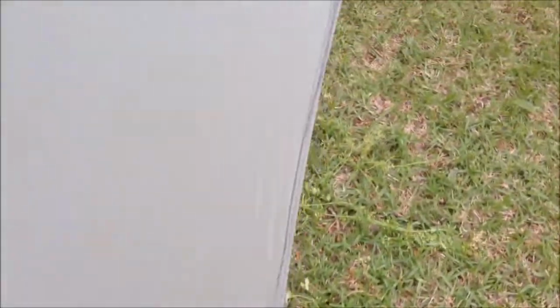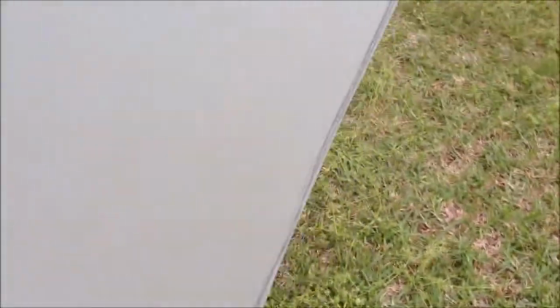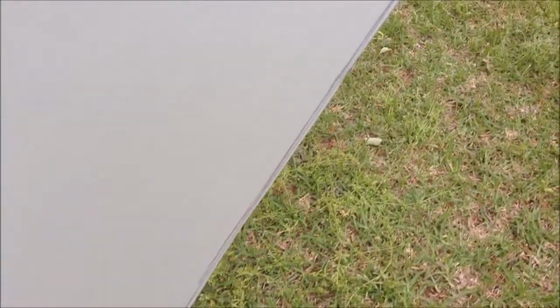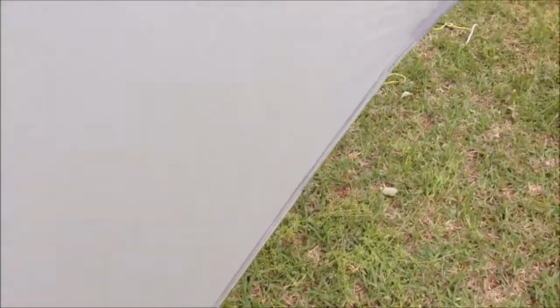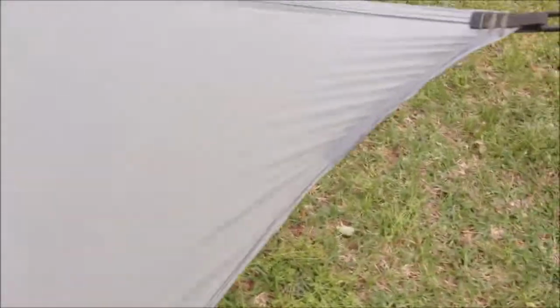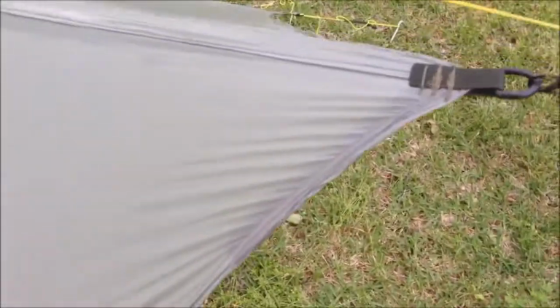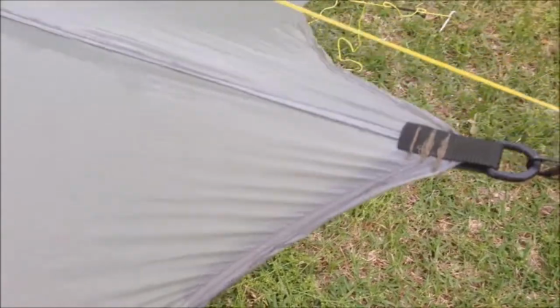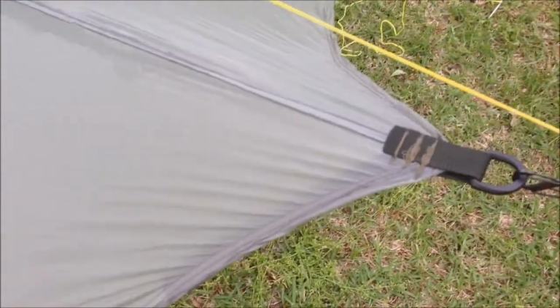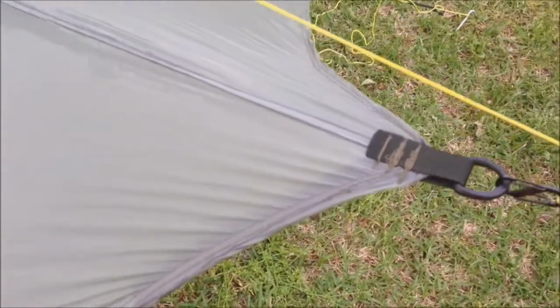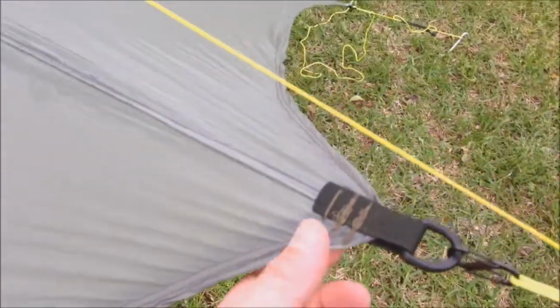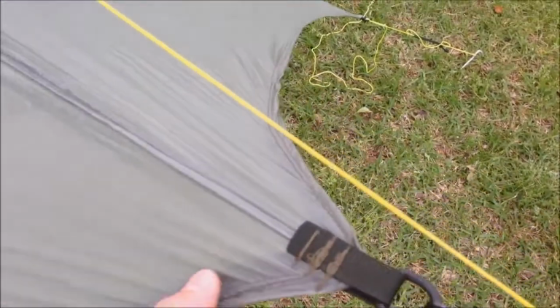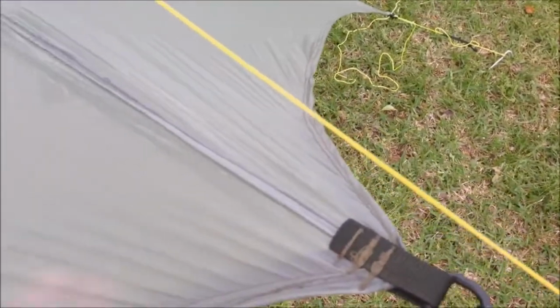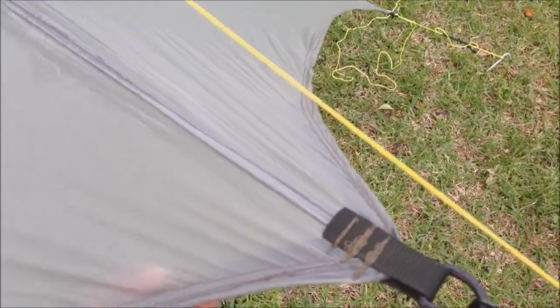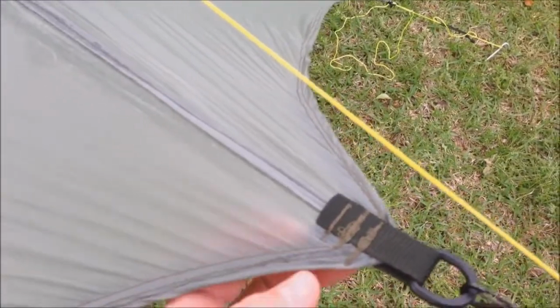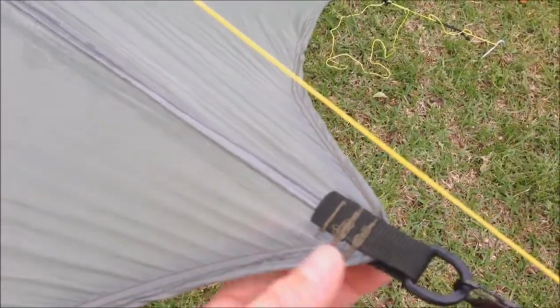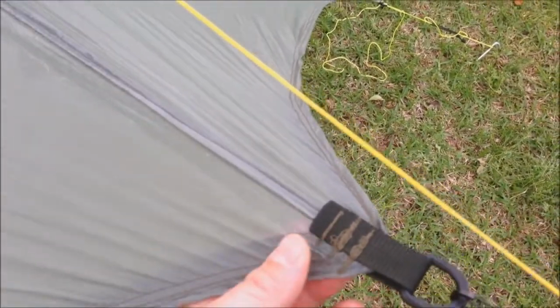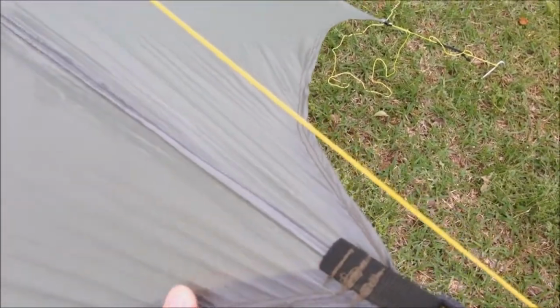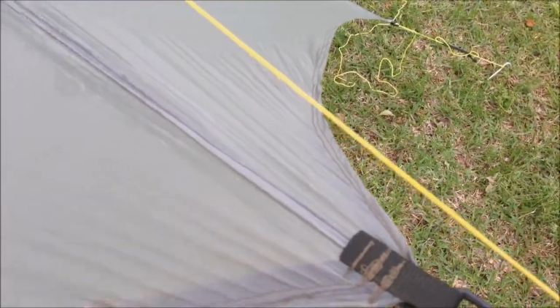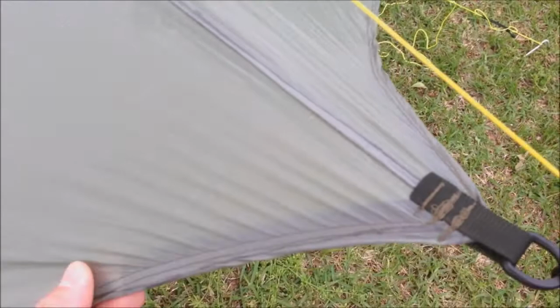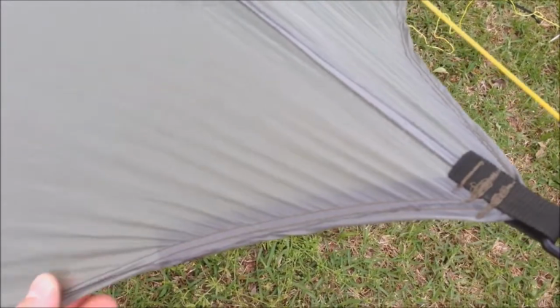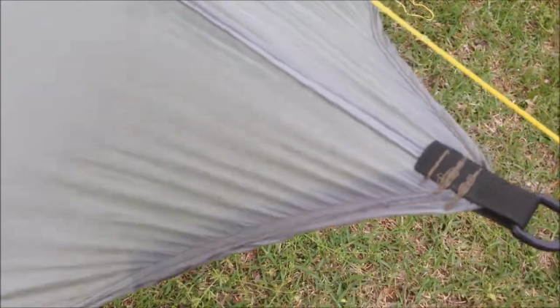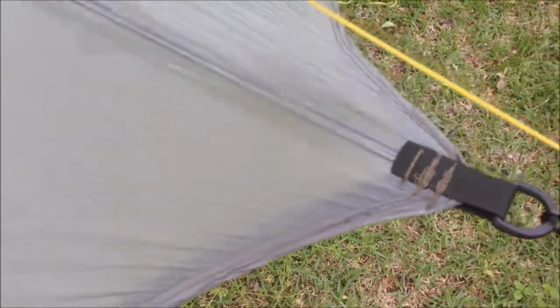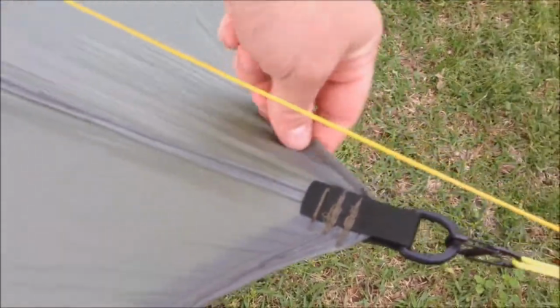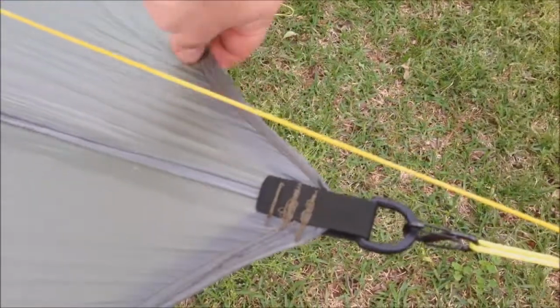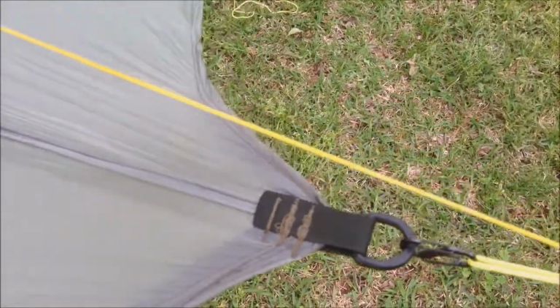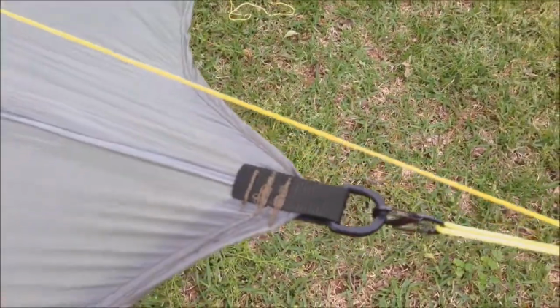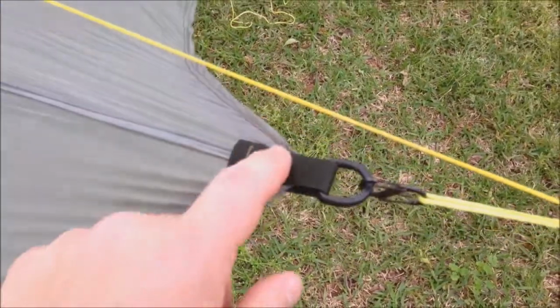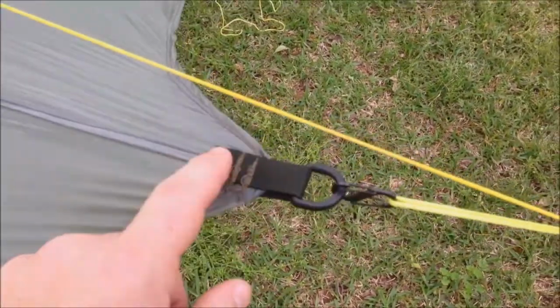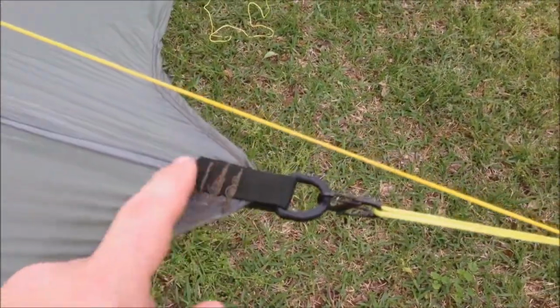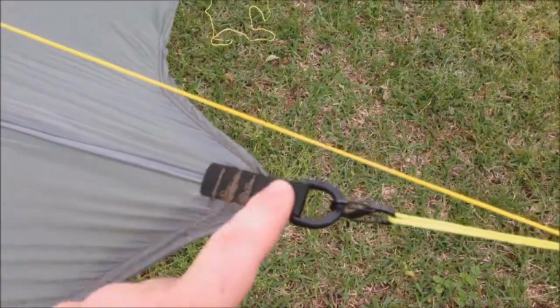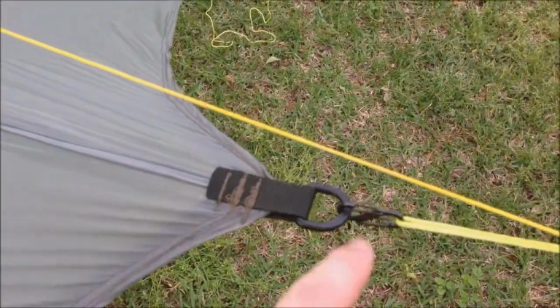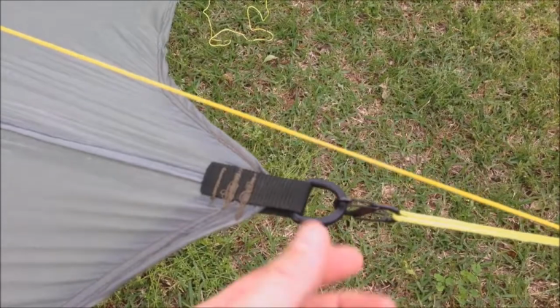I did the same thing up at the ridge line — same deal with 3/4-inch grosgrain along here and along here with some webbing and bar tacked with a D-ring.